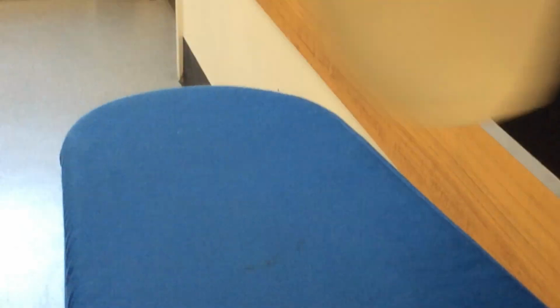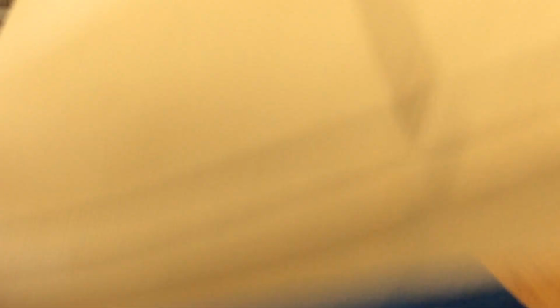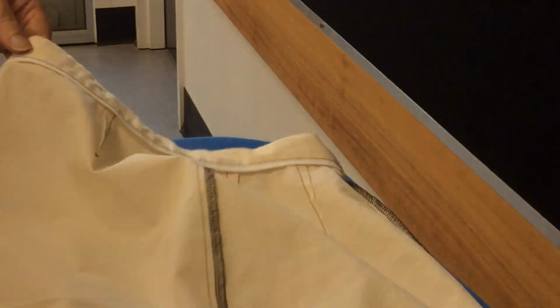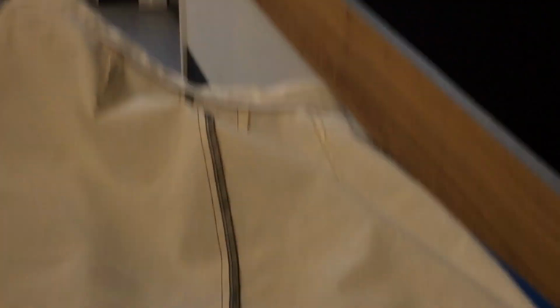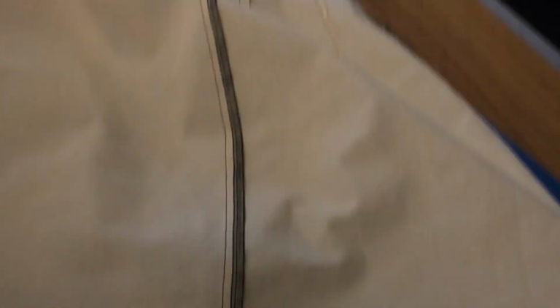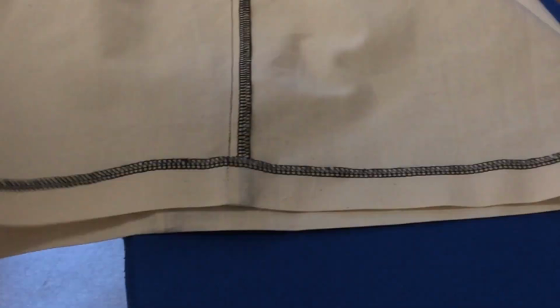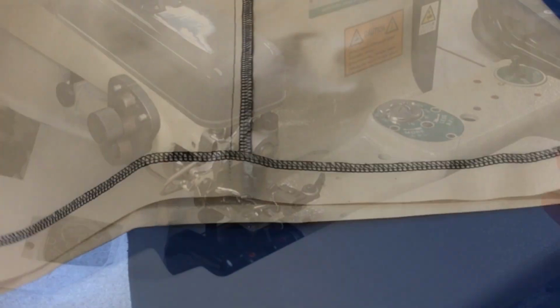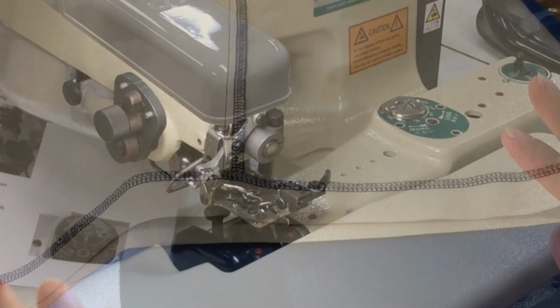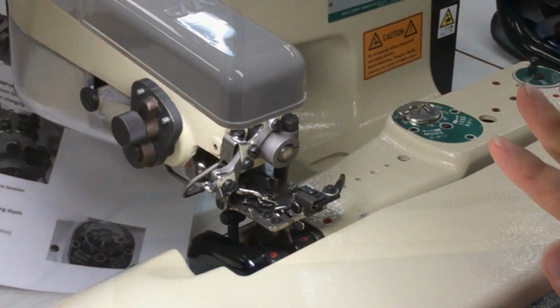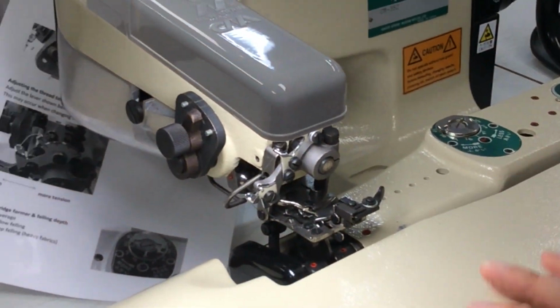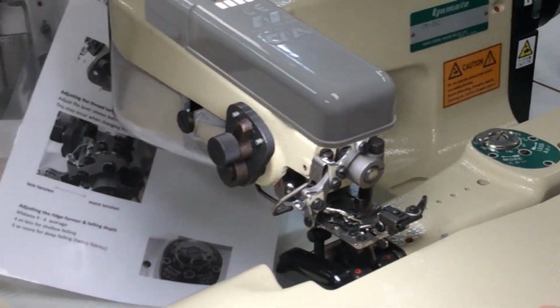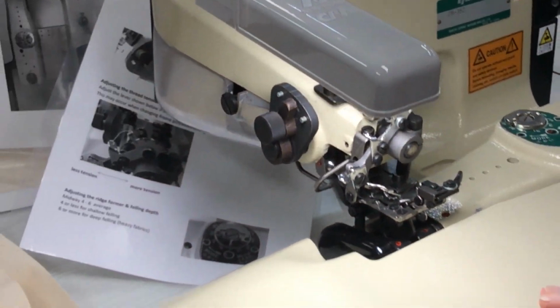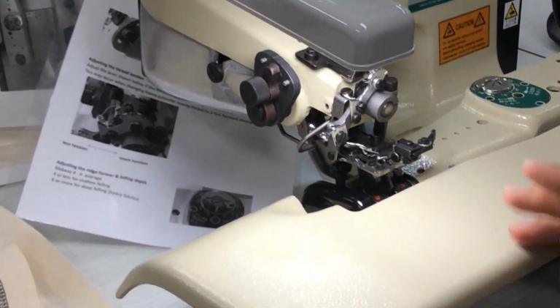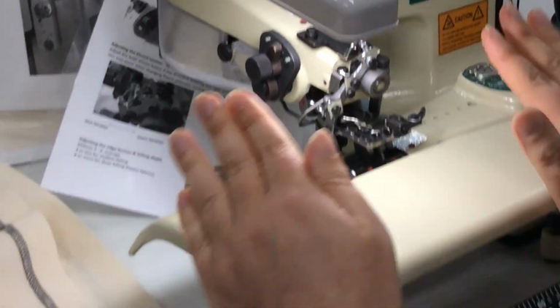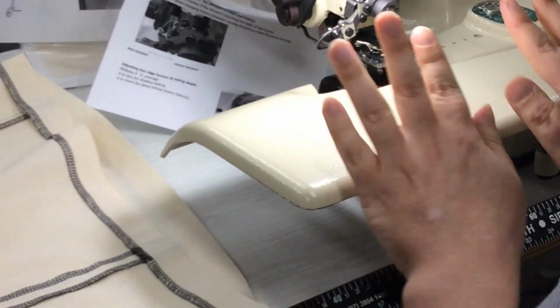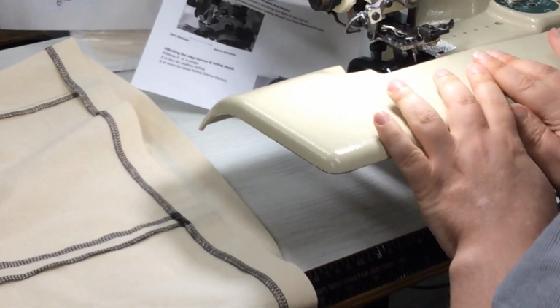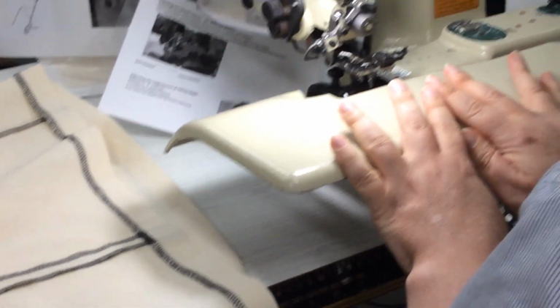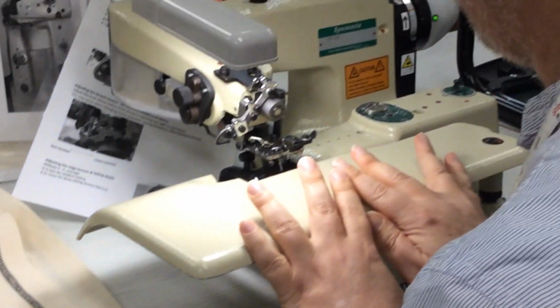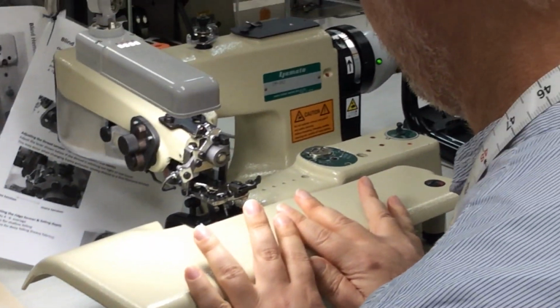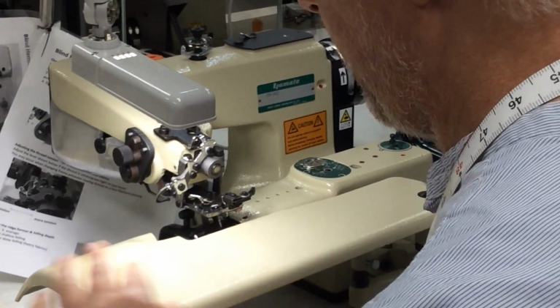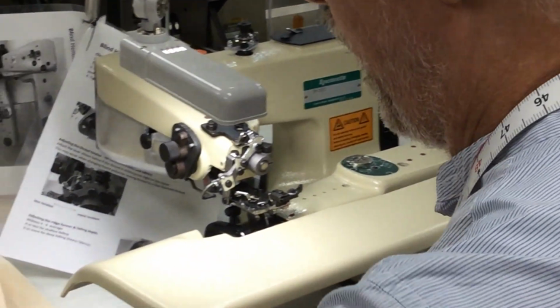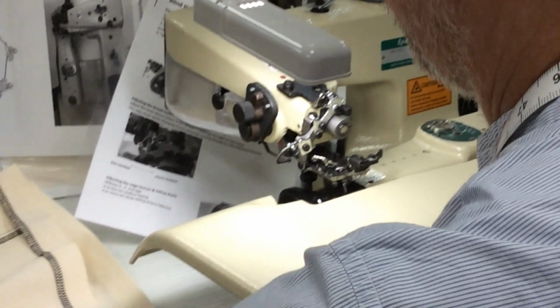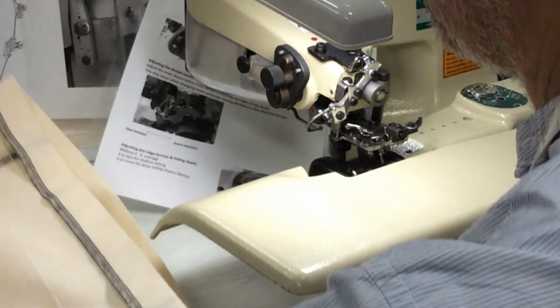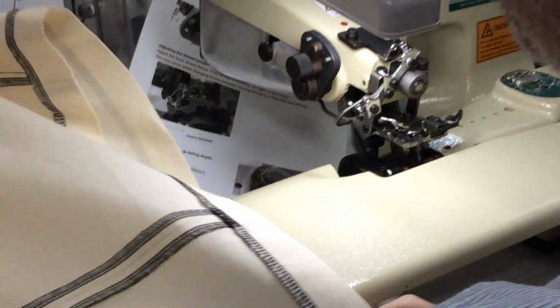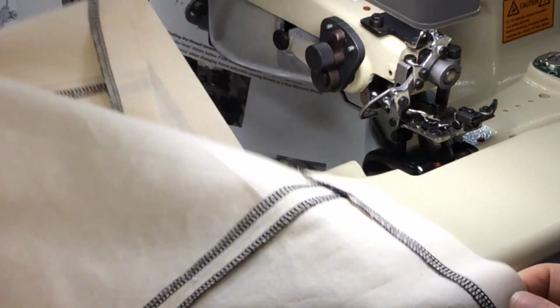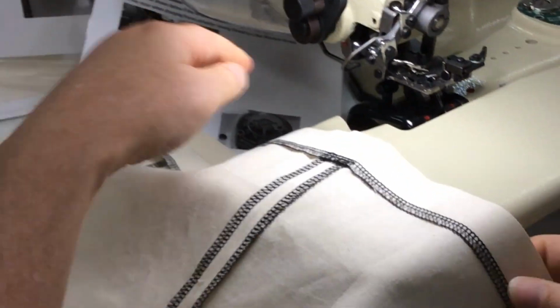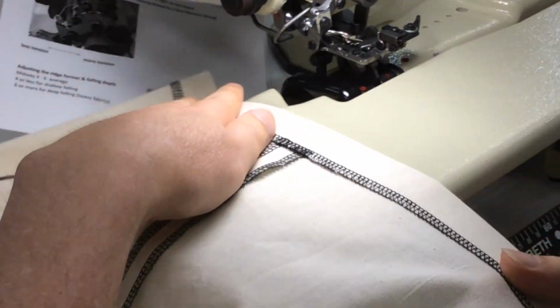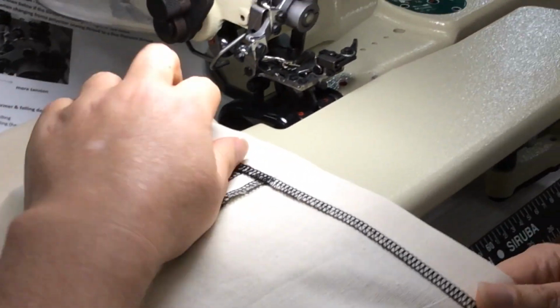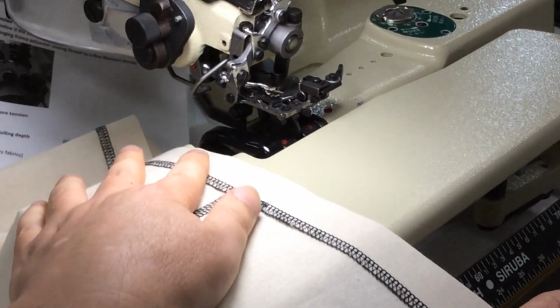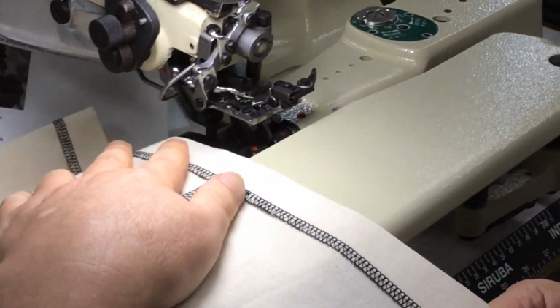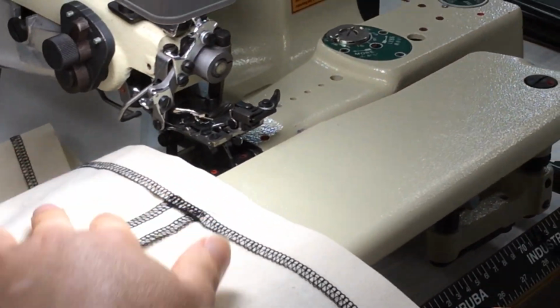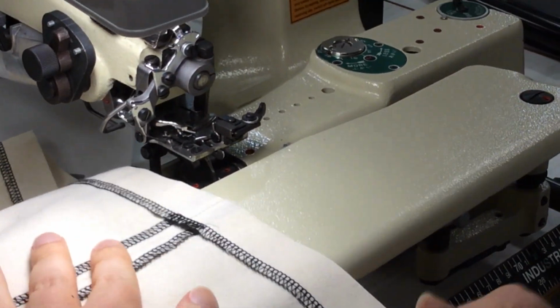Our hem is folded up and ready for the blind hem. So now we've got the skirt here — this is the blind hem machine. You probably won't use it a lot but it does come in pretty handy.